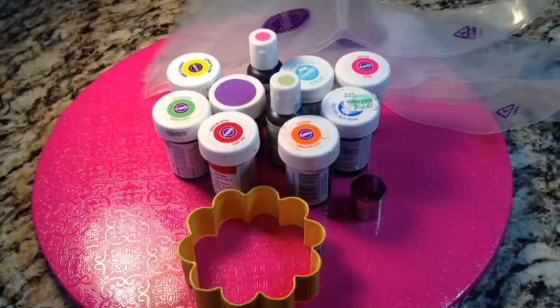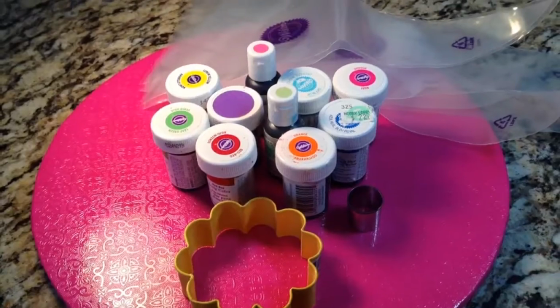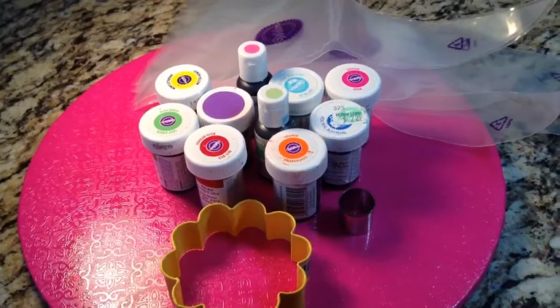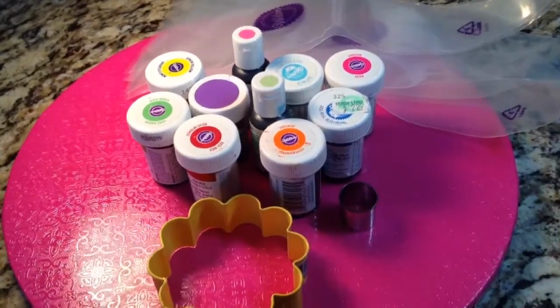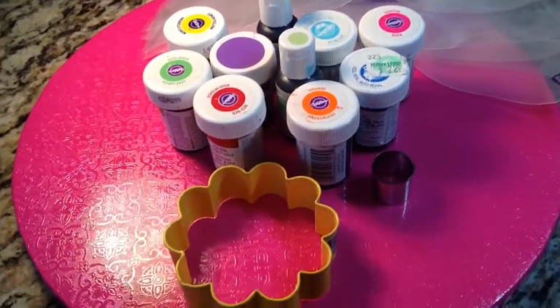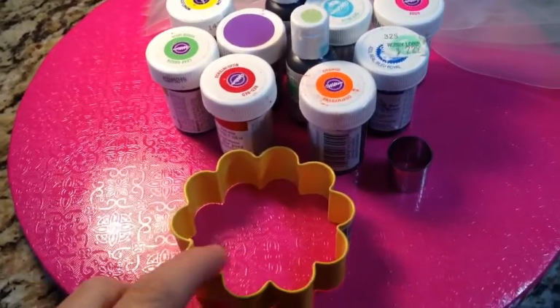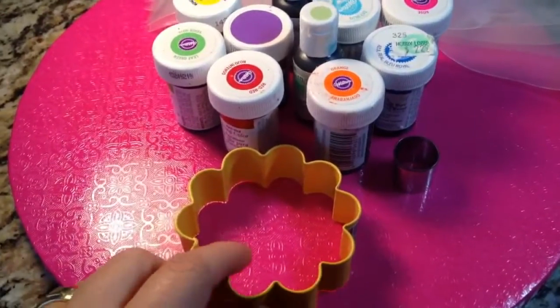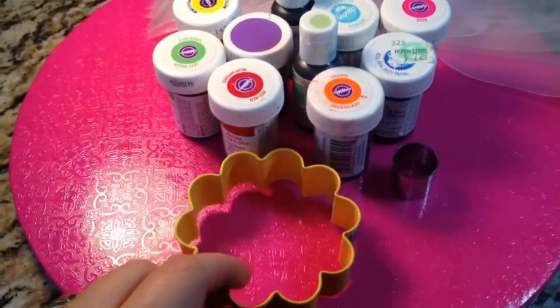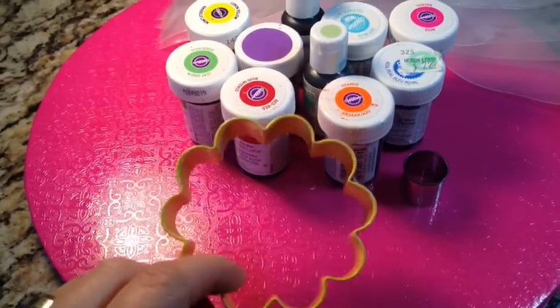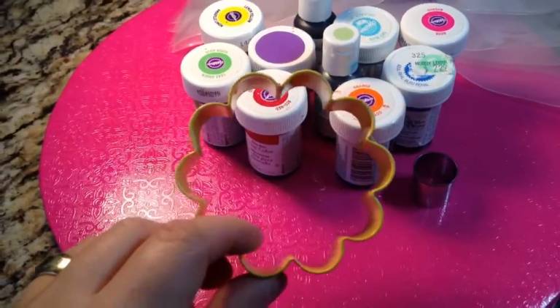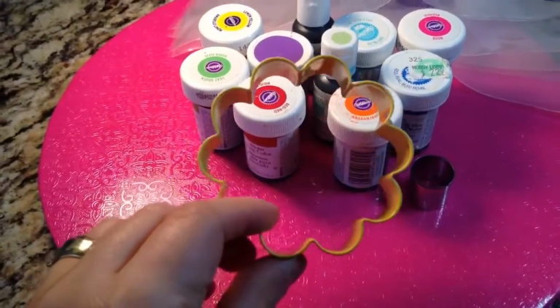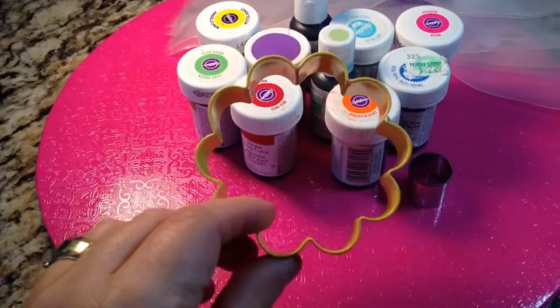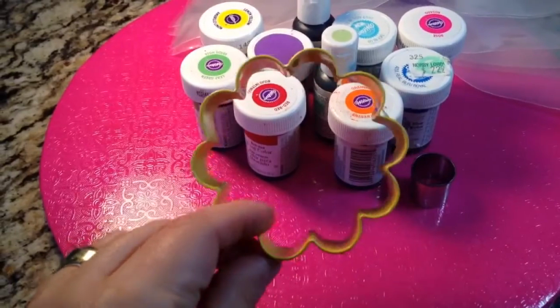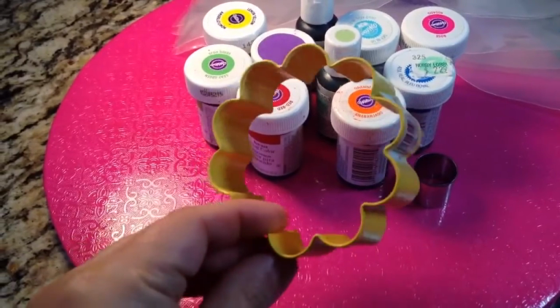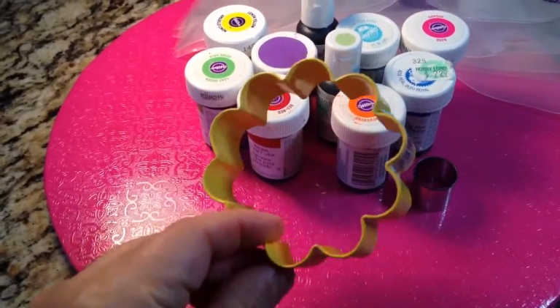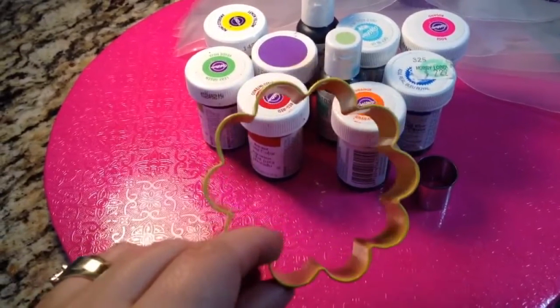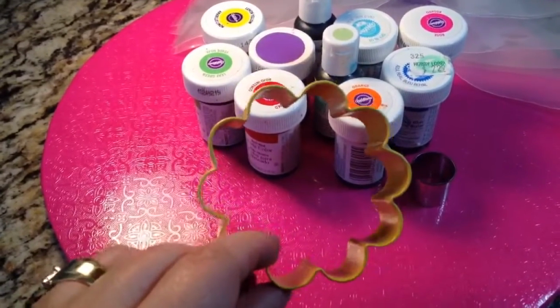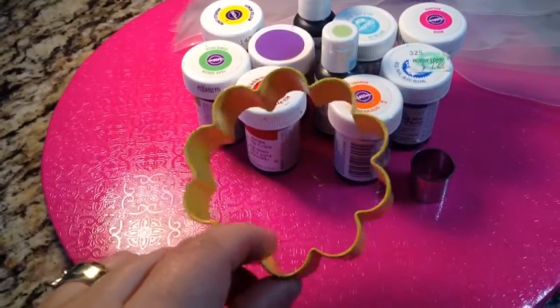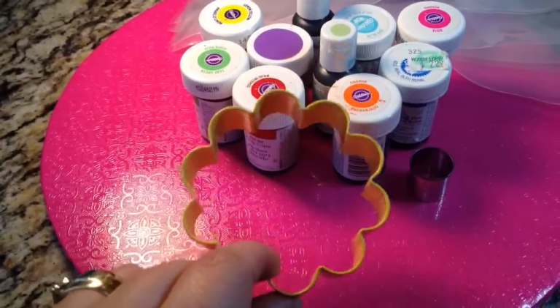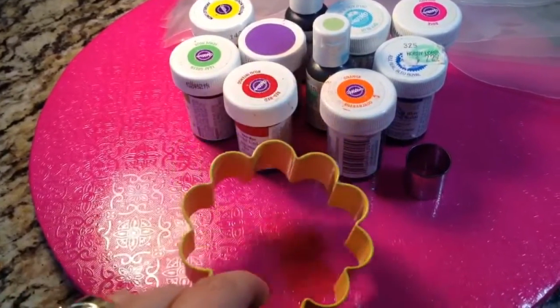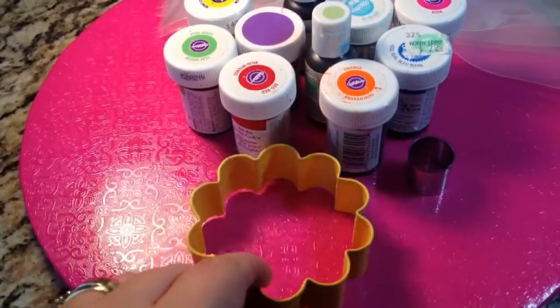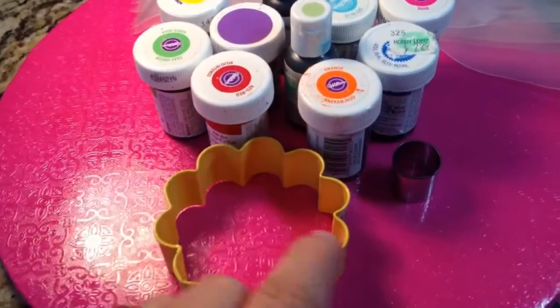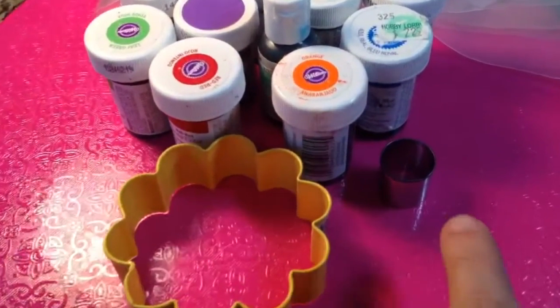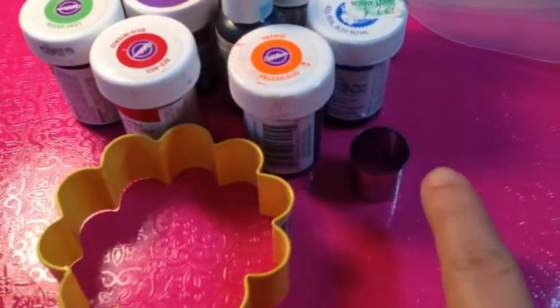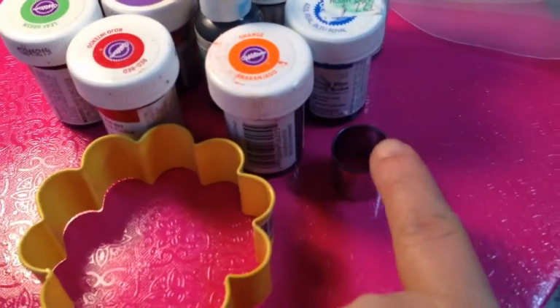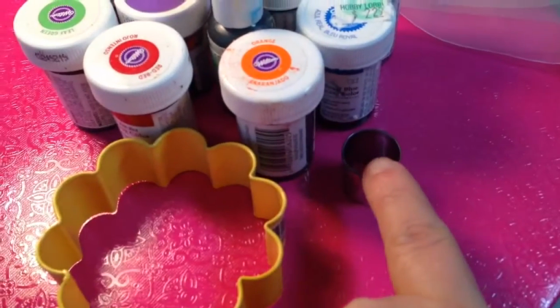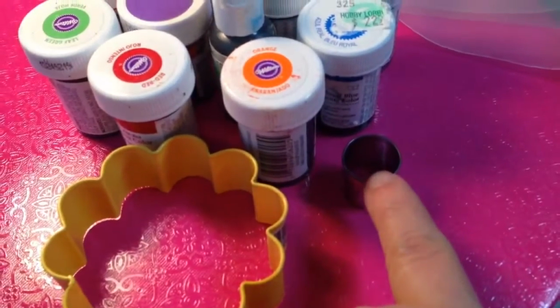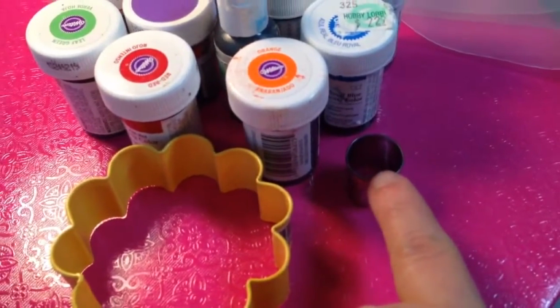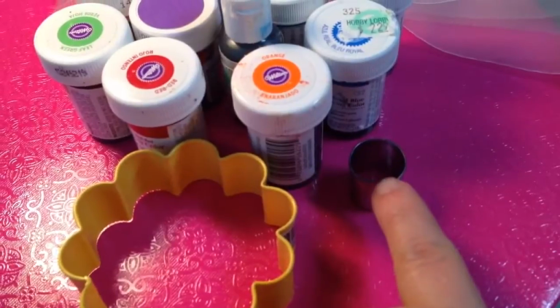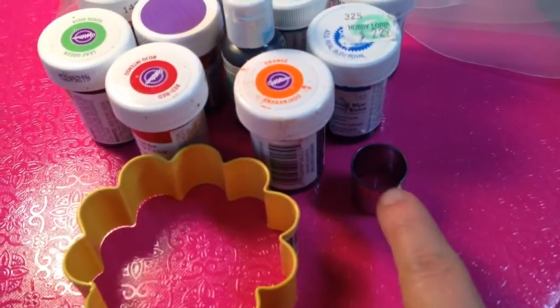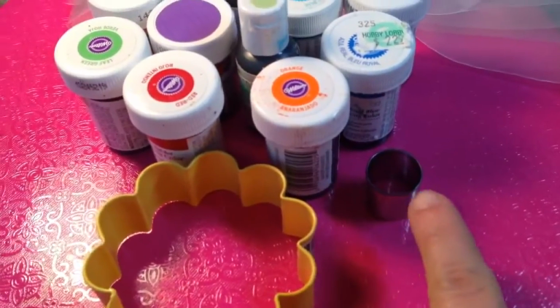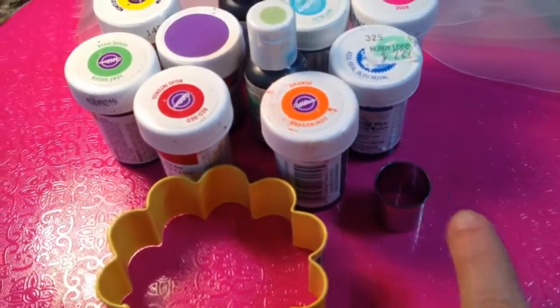Here are the things that you will need: a 3-inch, 10-petal flower cookie cutter — I found this on eBay — and a very small, round cookie cutter, which is optional.